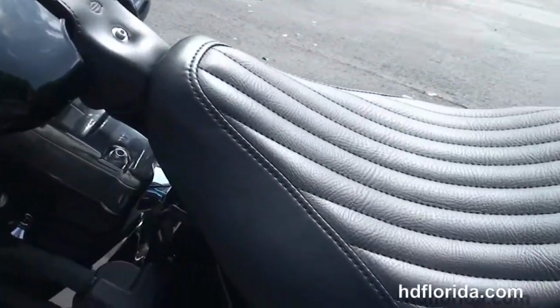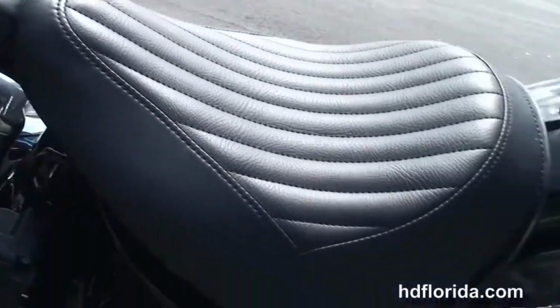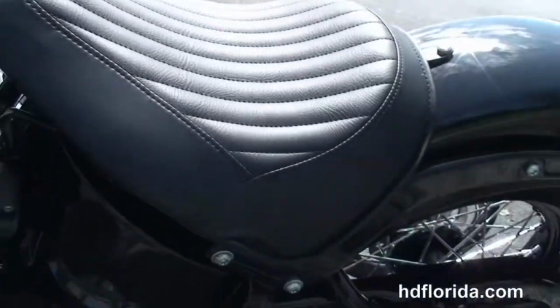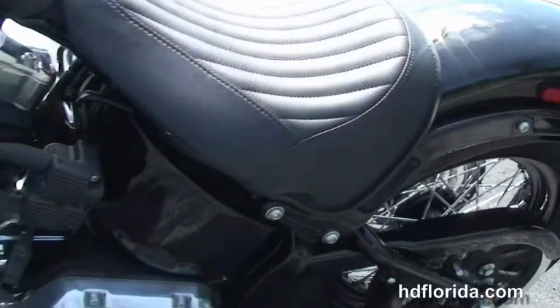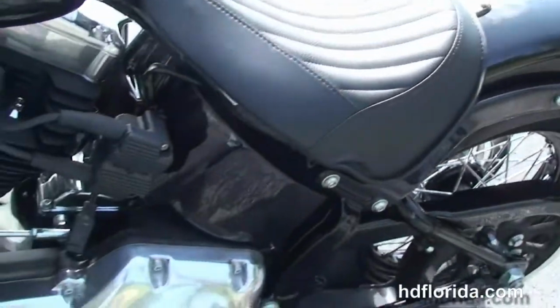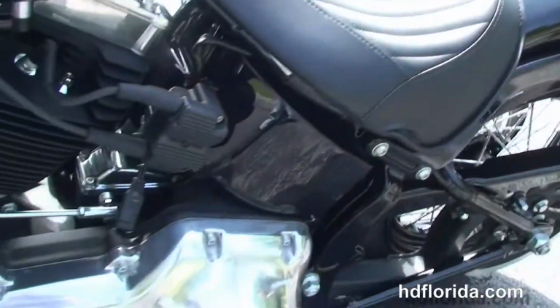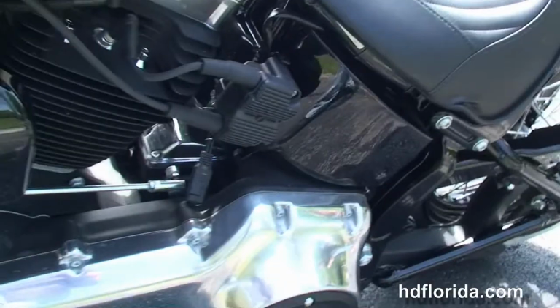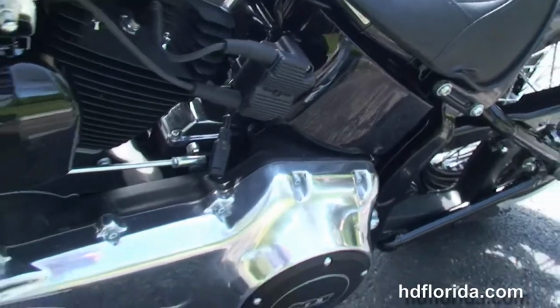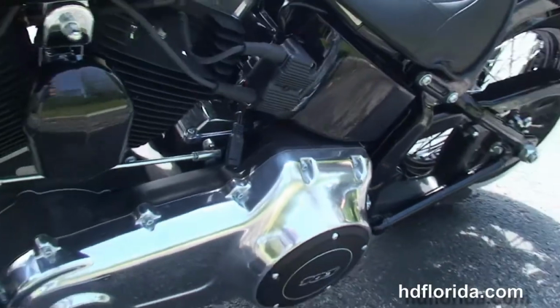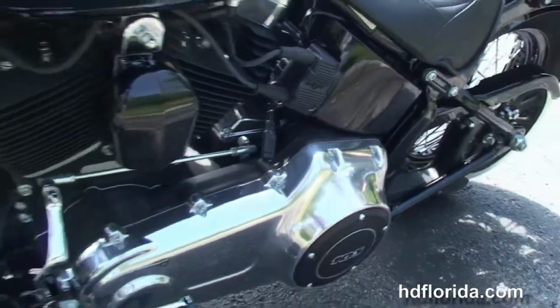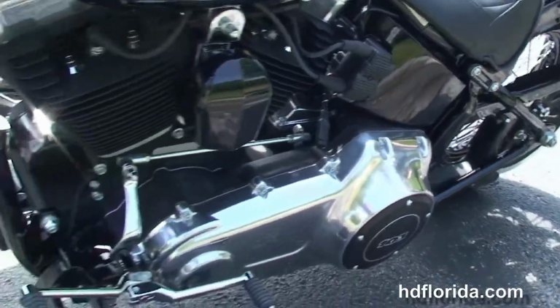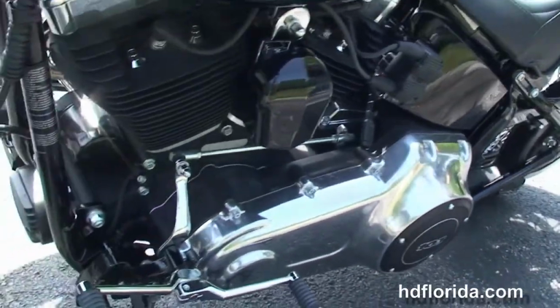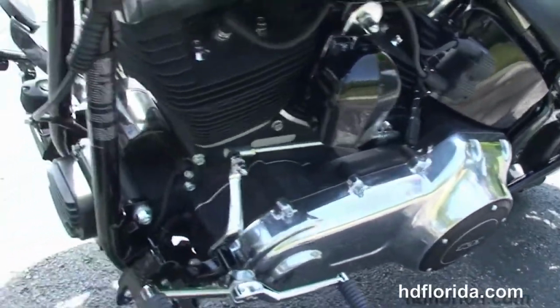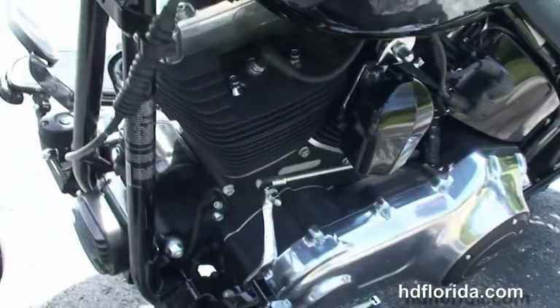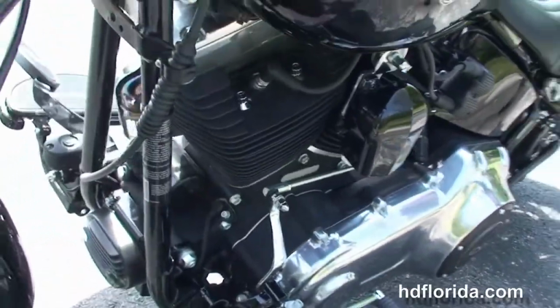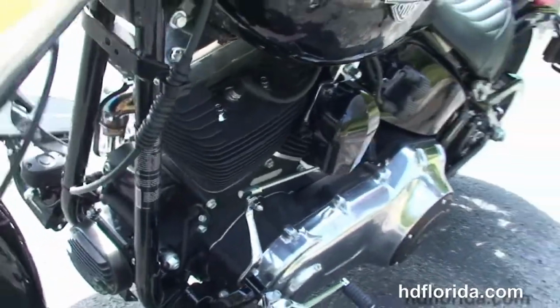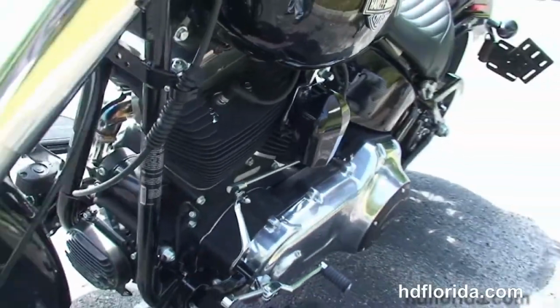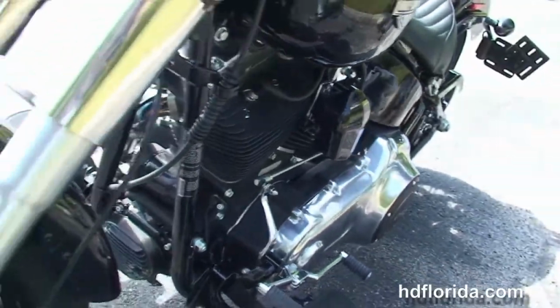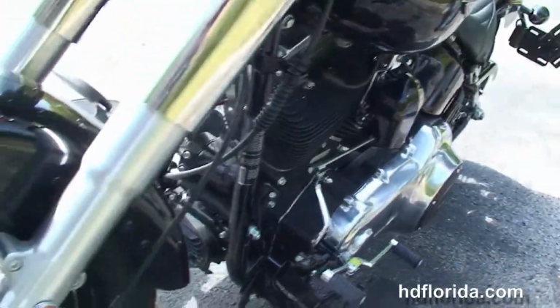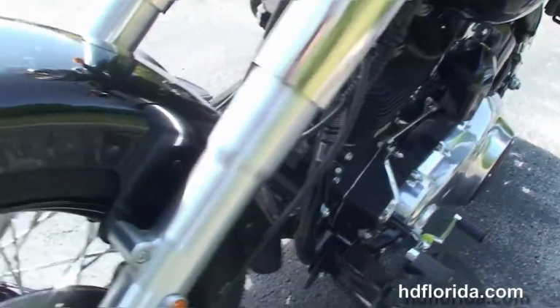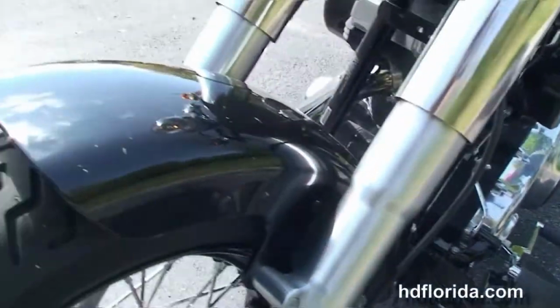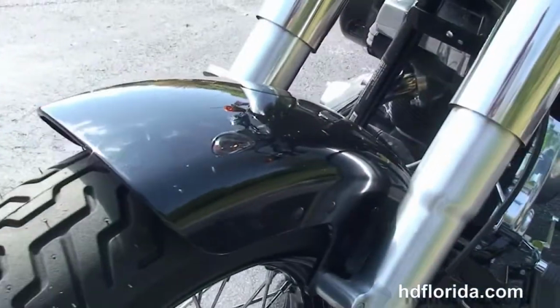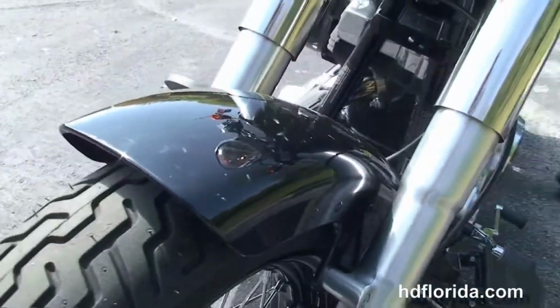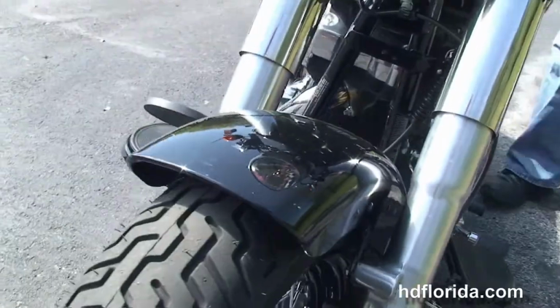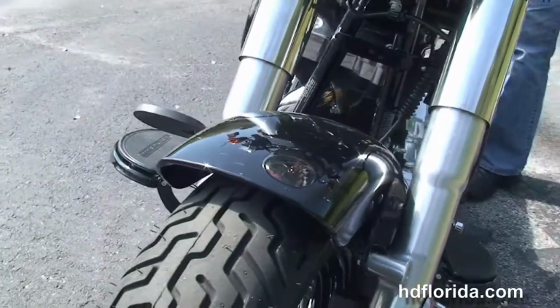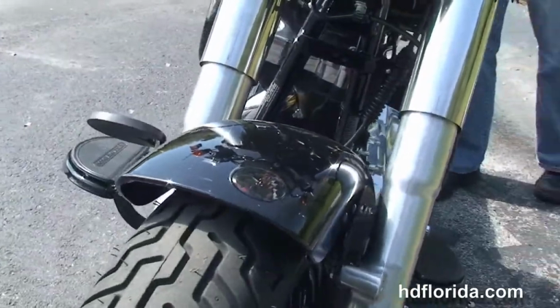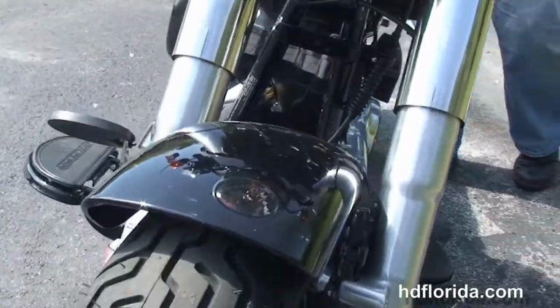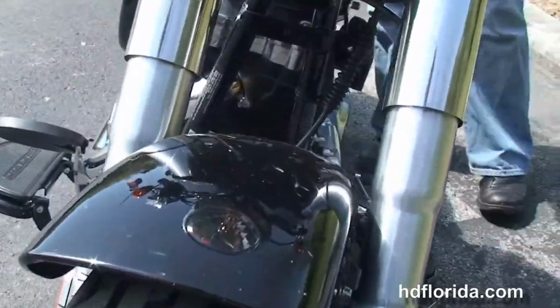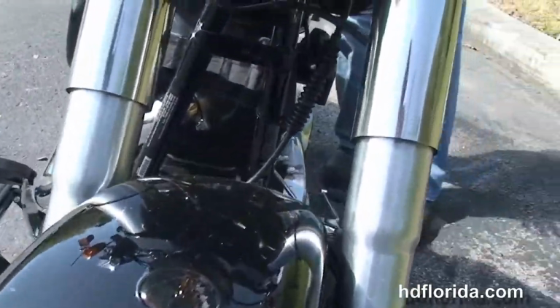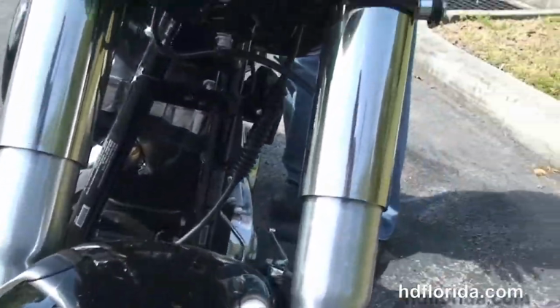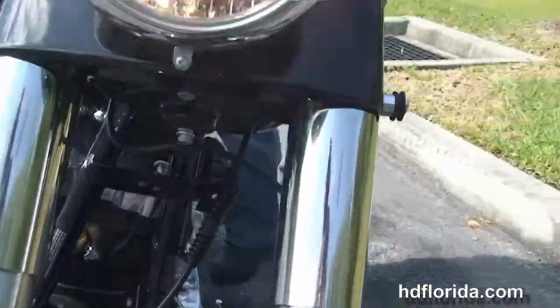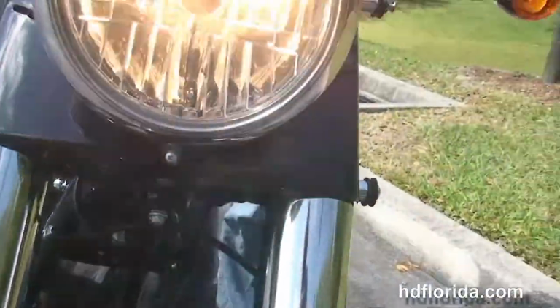Spike is in vivid black and only has 102 miles on it — yes, that's right, only 102 miles. Spike is not even broken in yet.